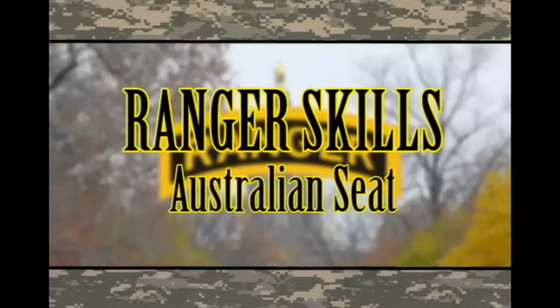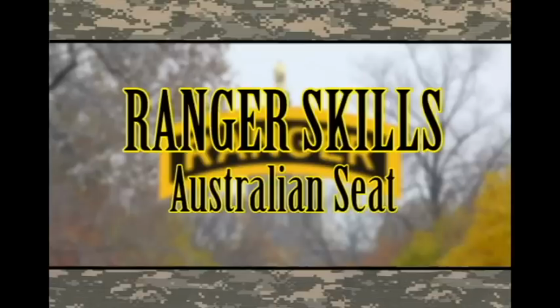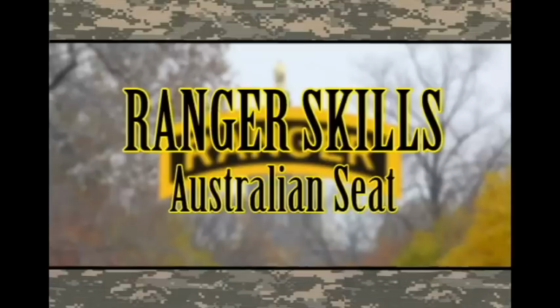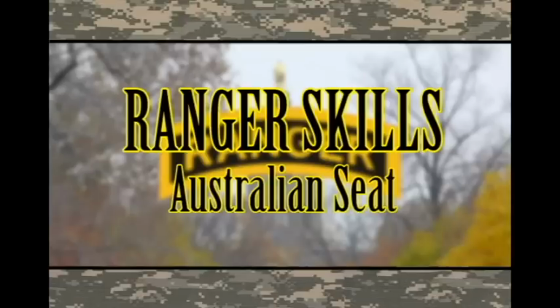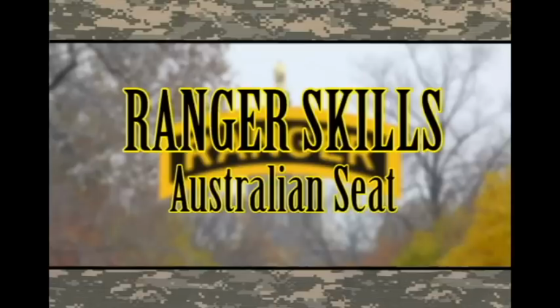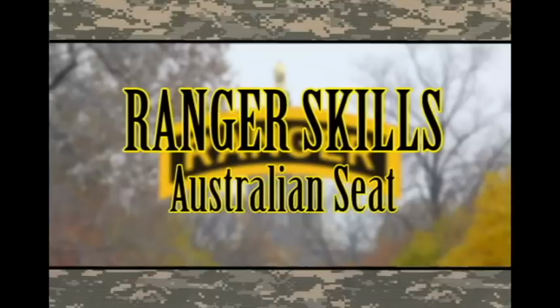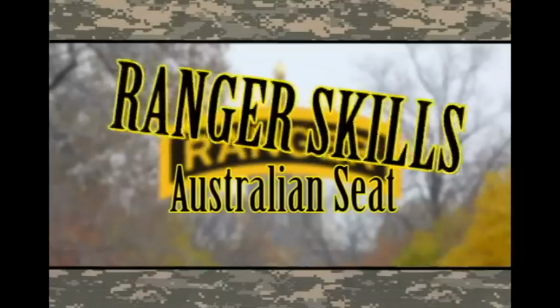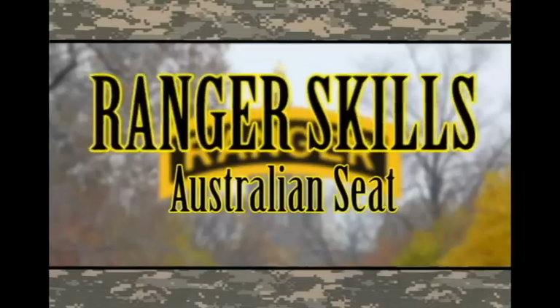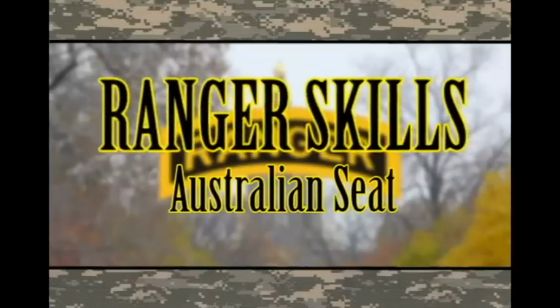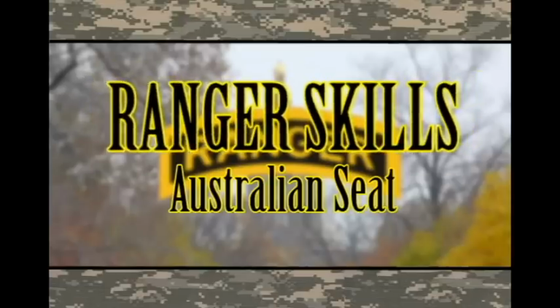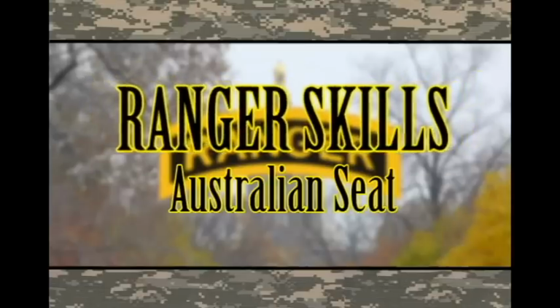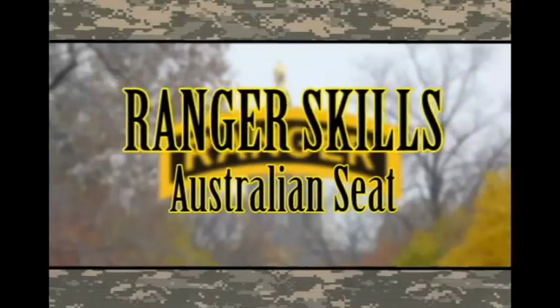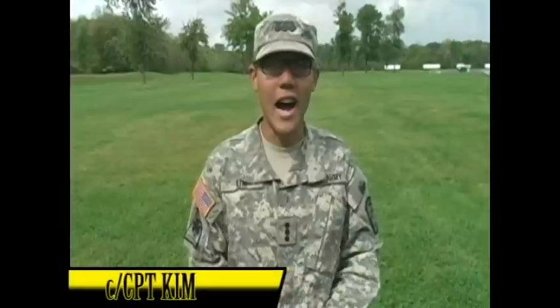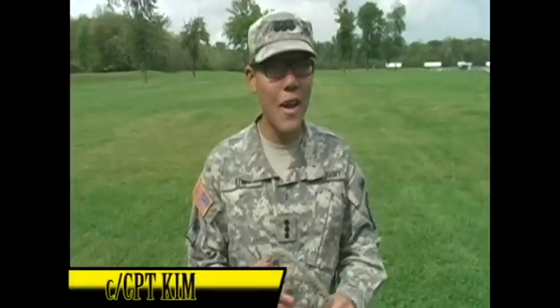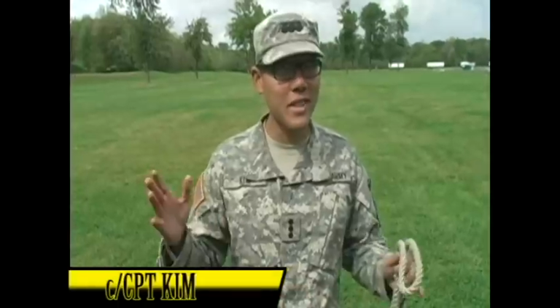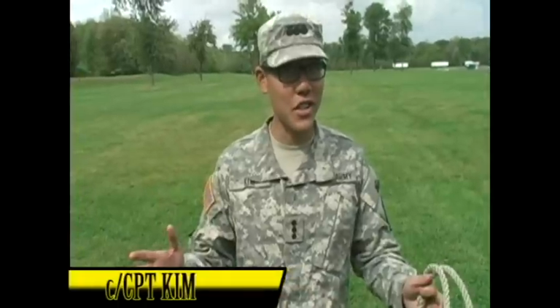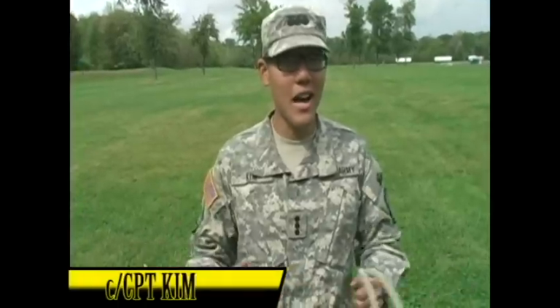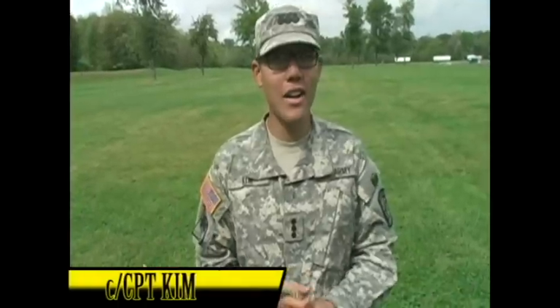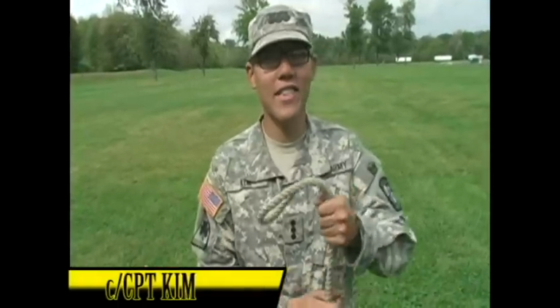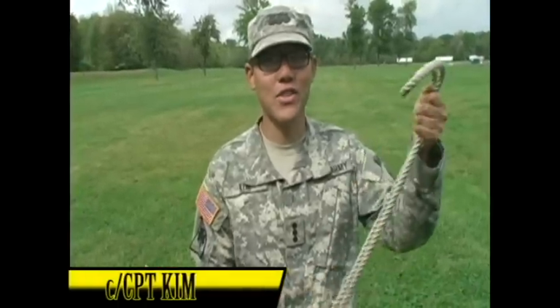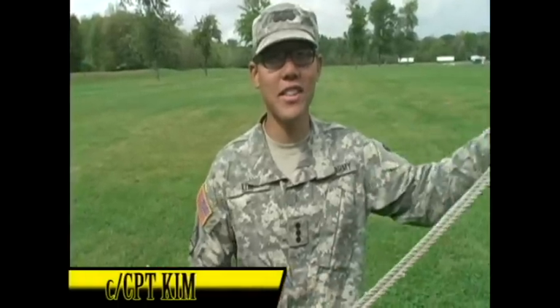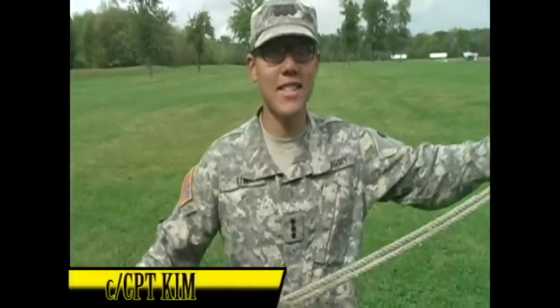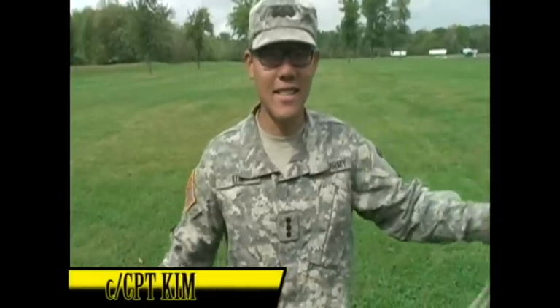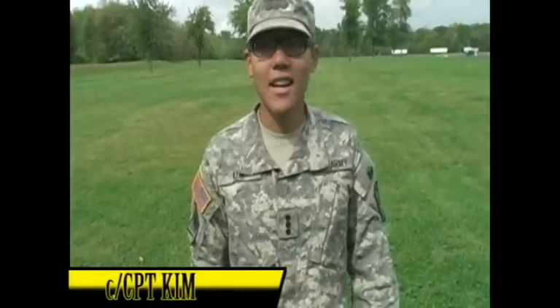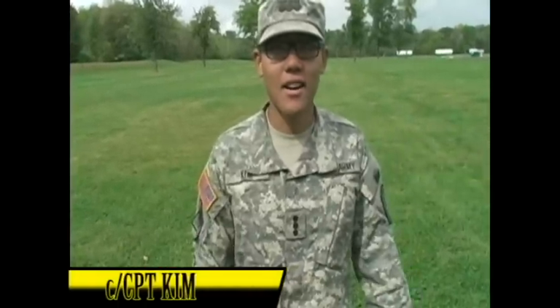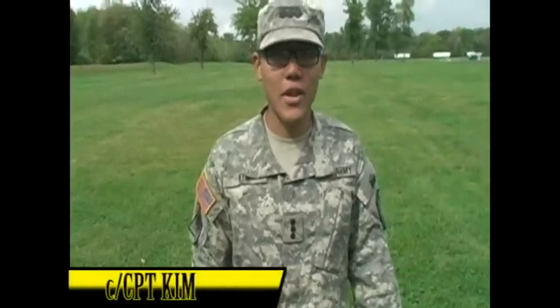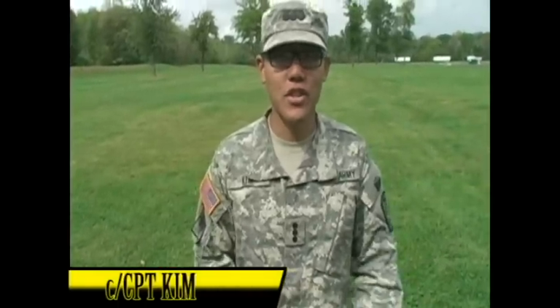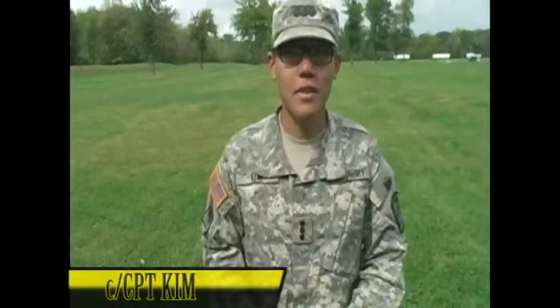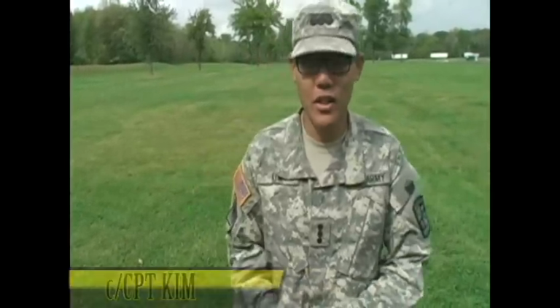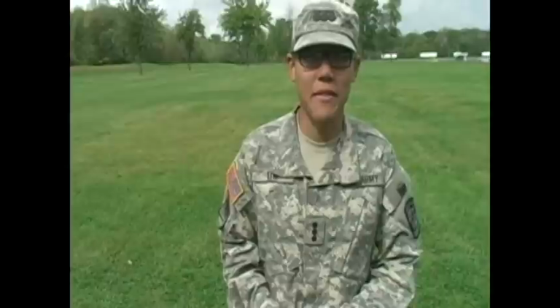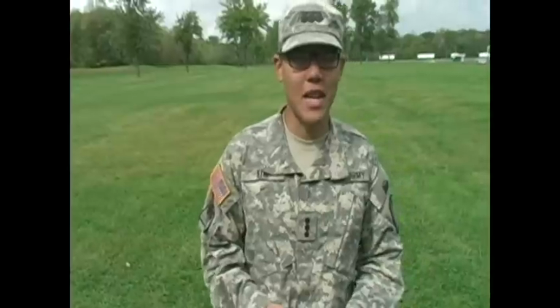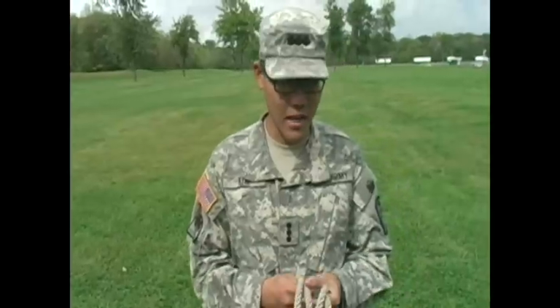Ranger school will give you skills — ranger skills! I will be teaching you how to tie the Australian seat for the ranger challenge team, utilized by the far side guy.